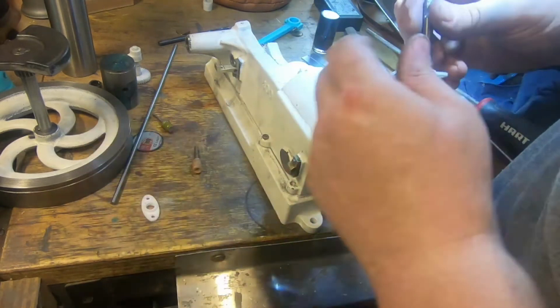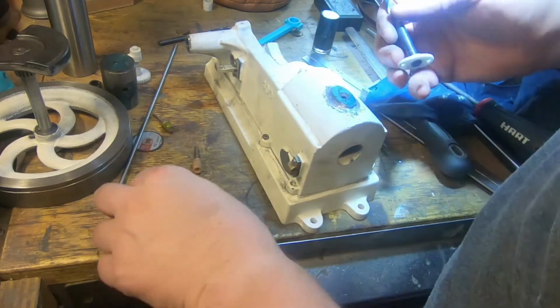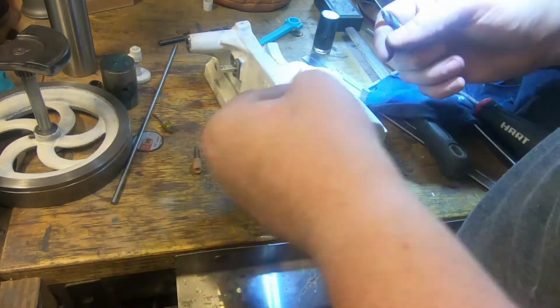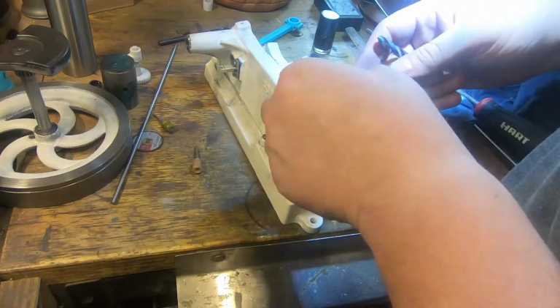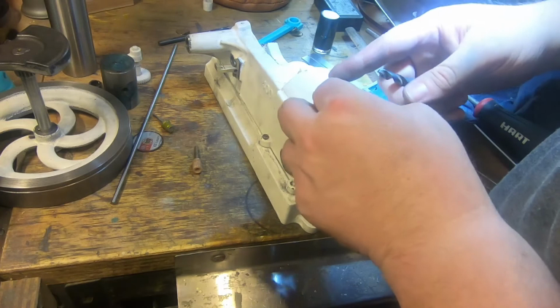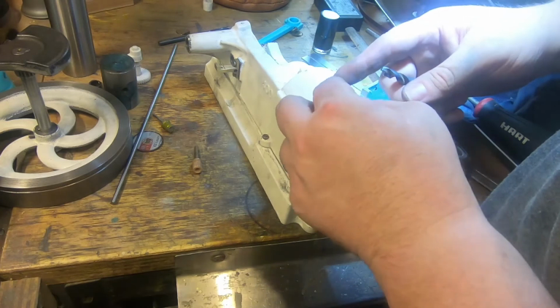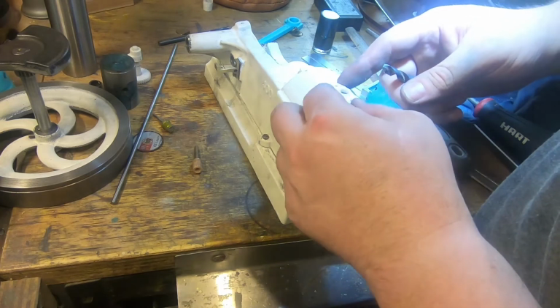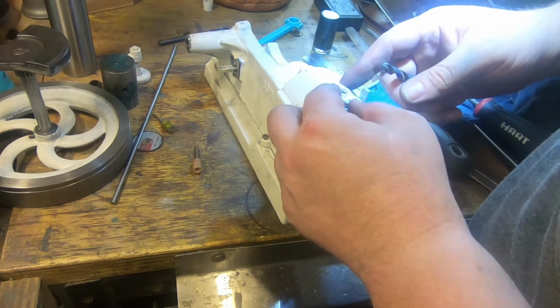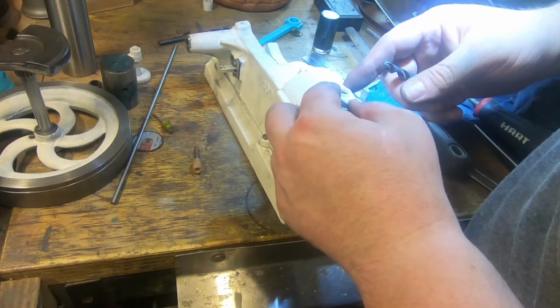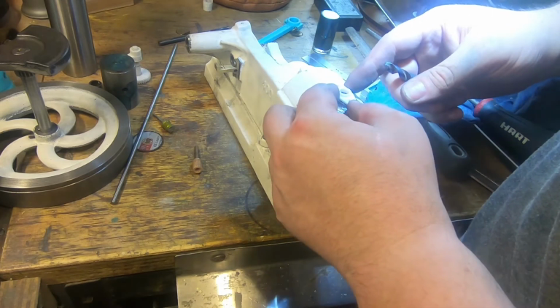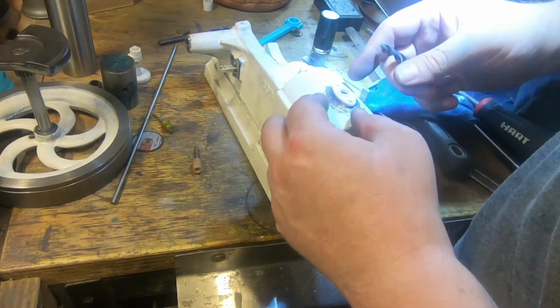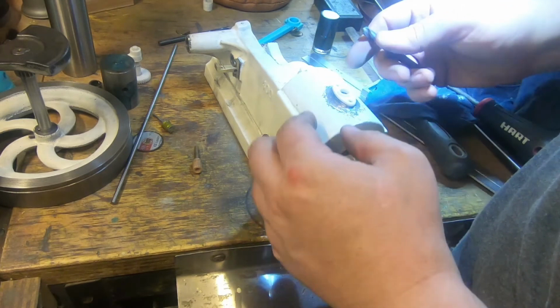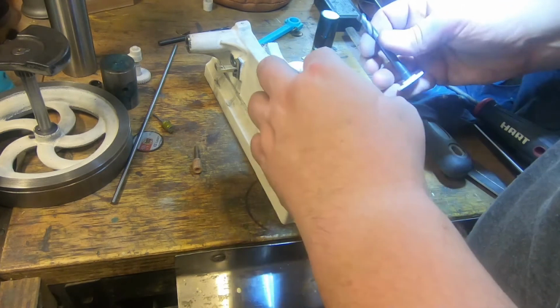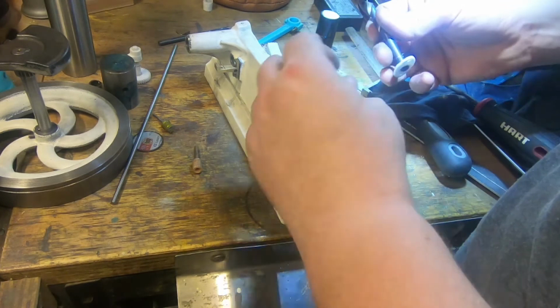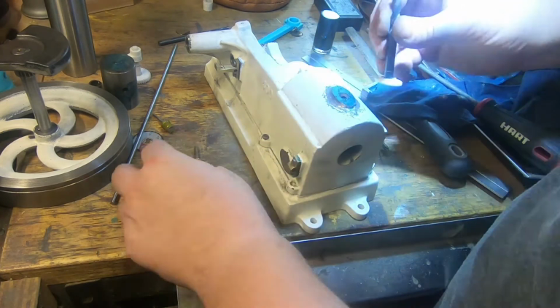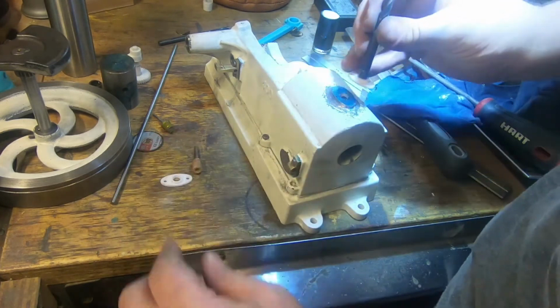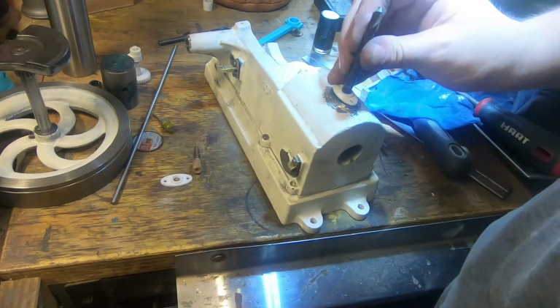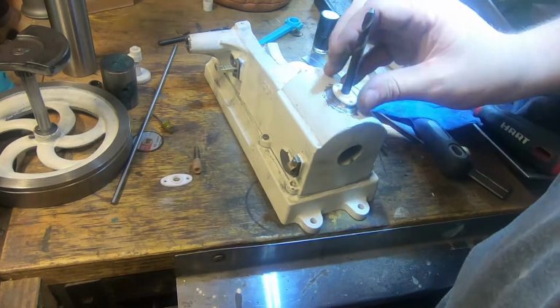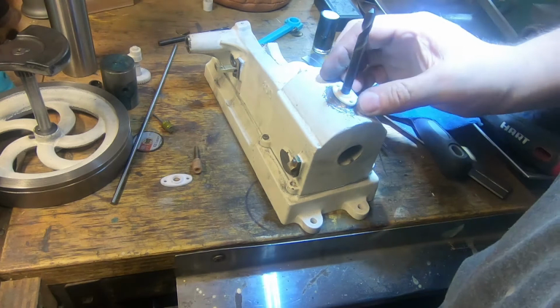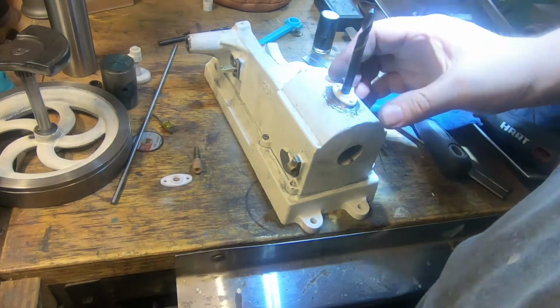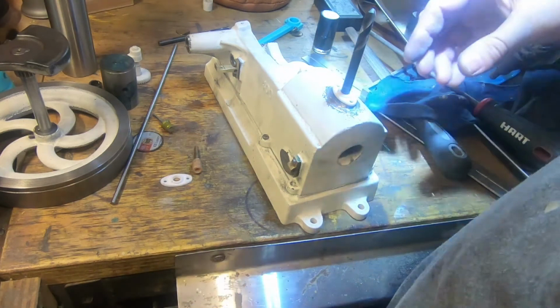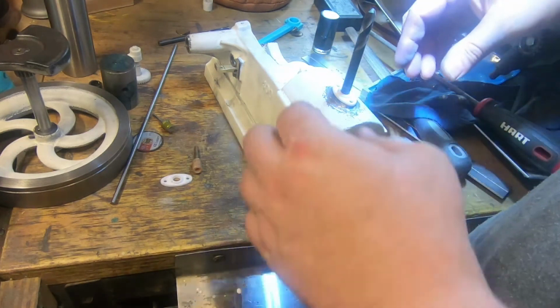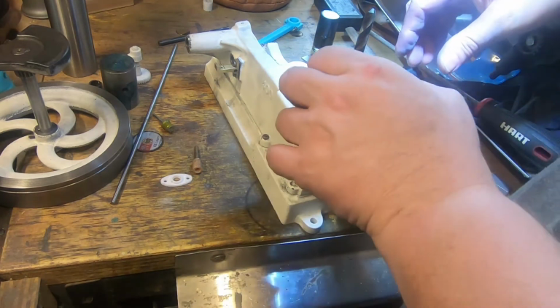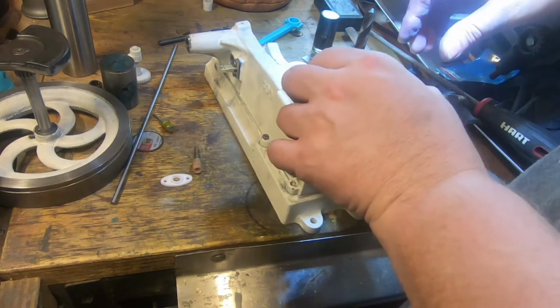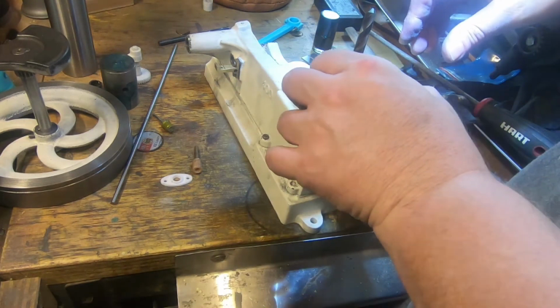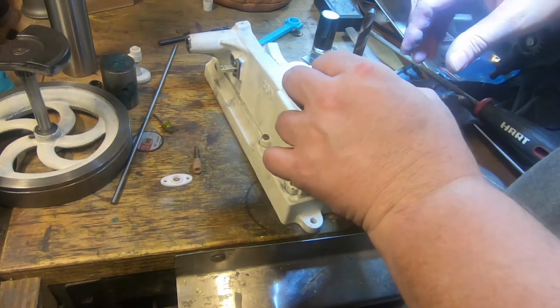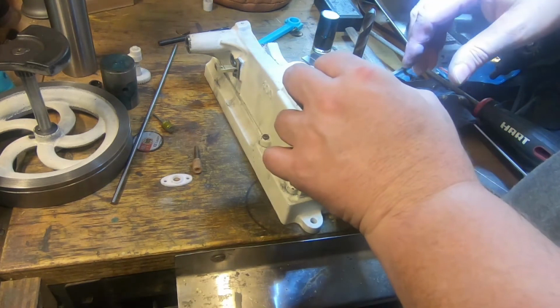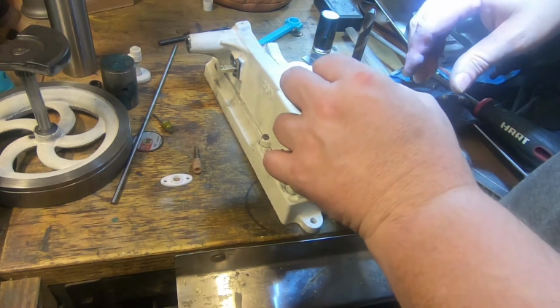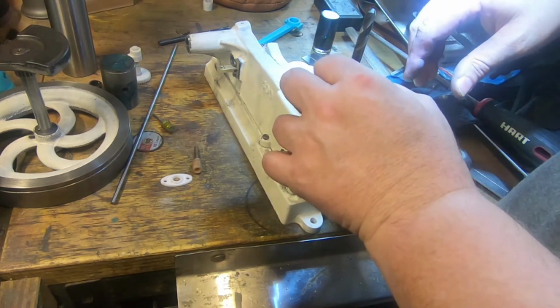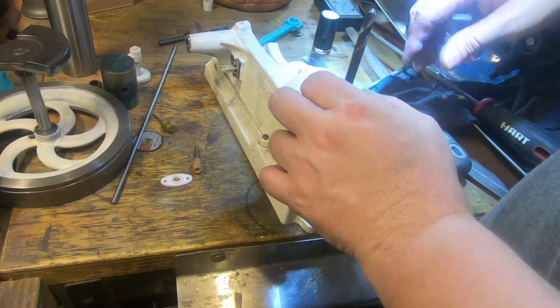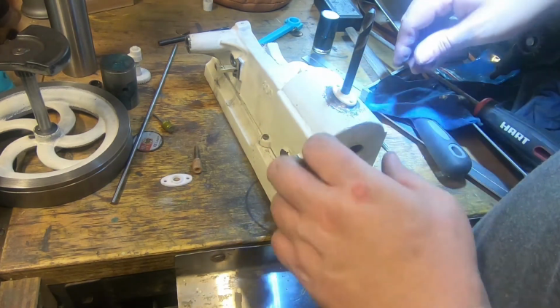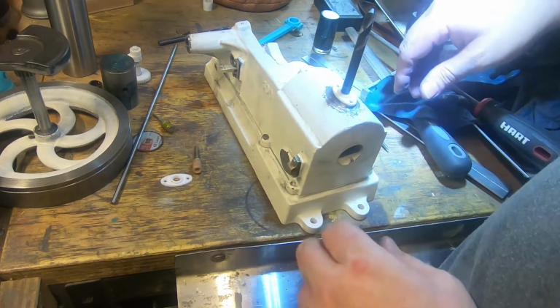This is still quite a bit thinner than that and it doesn't look too bad, but this probably looks pretty good I think. I've got all that cleaned up.